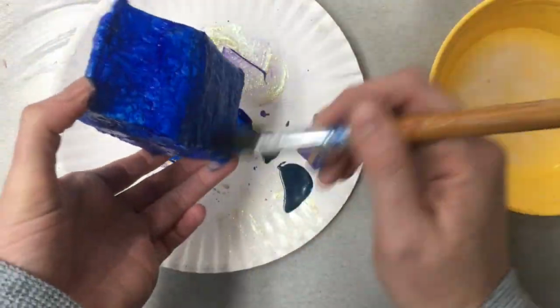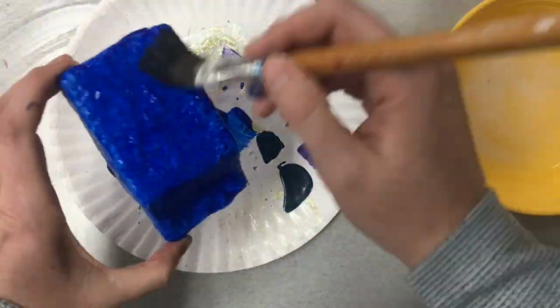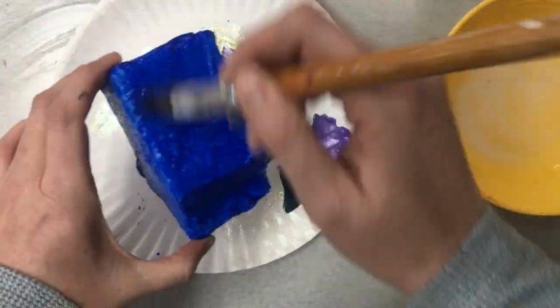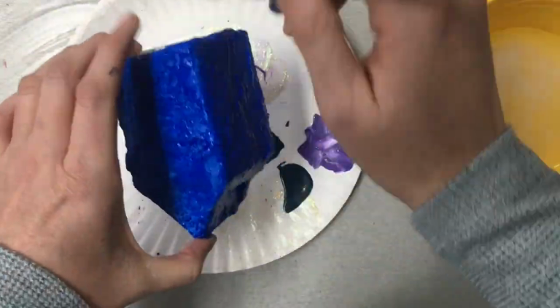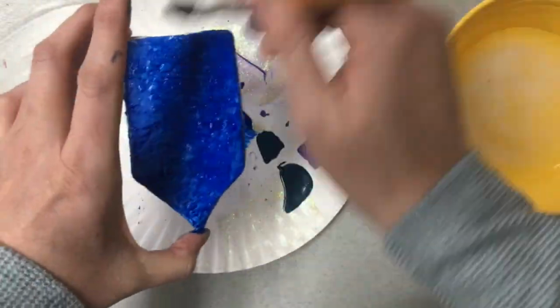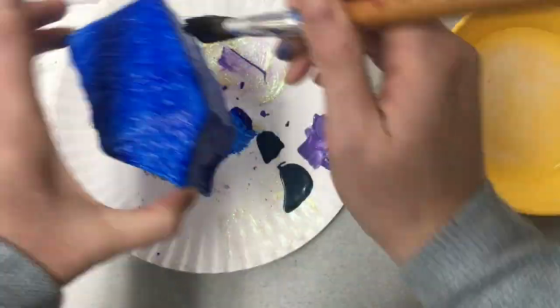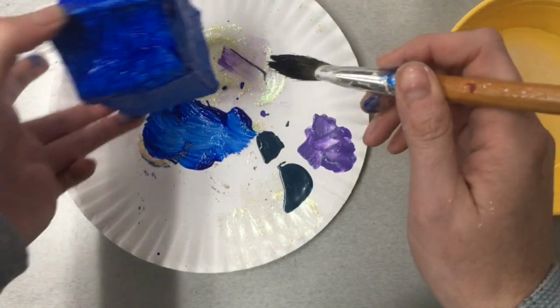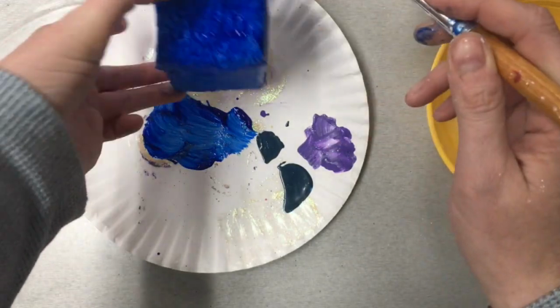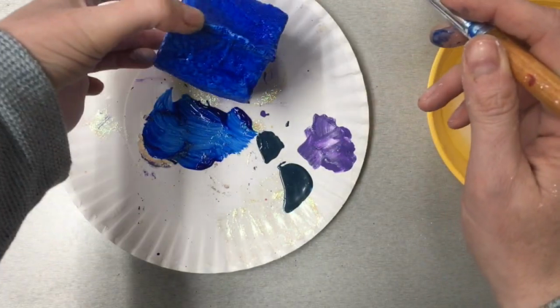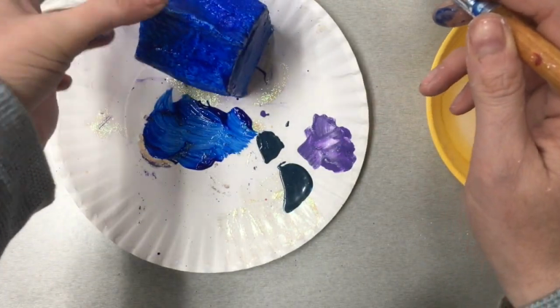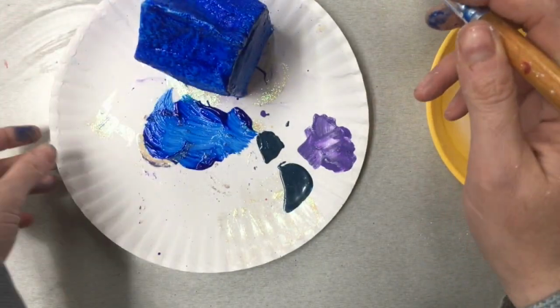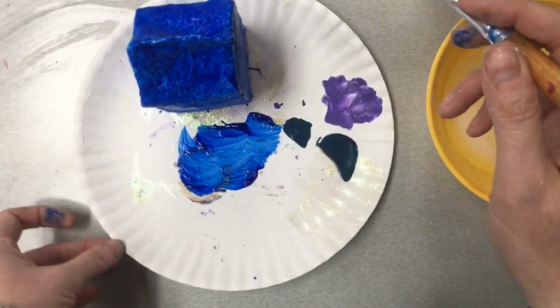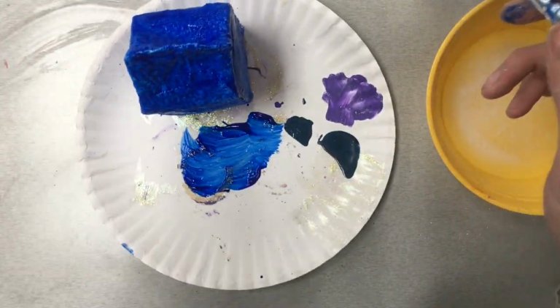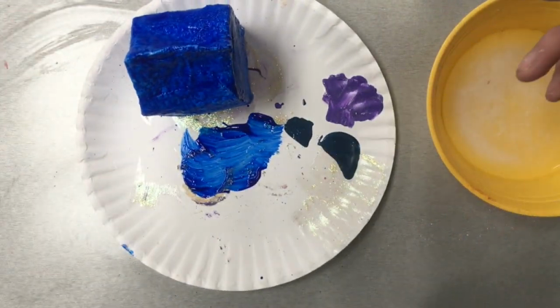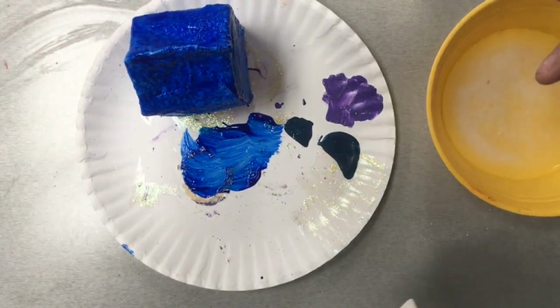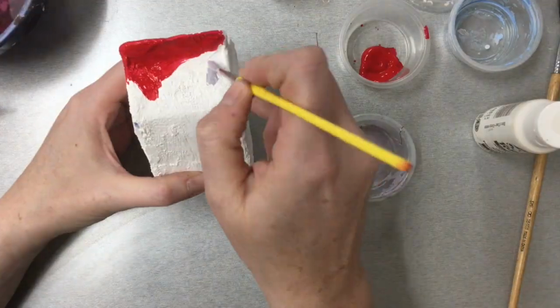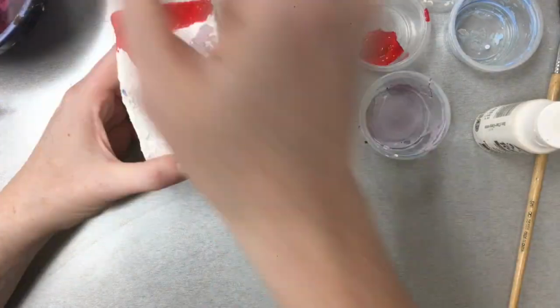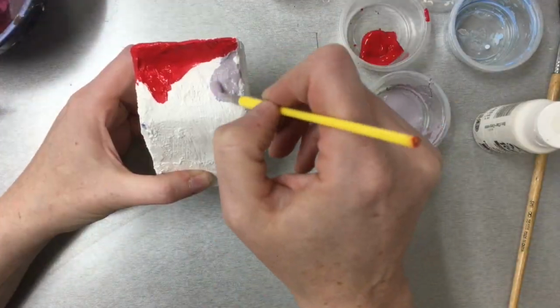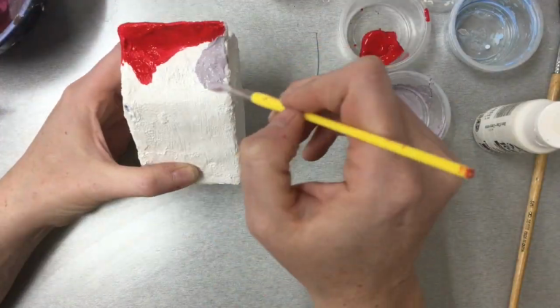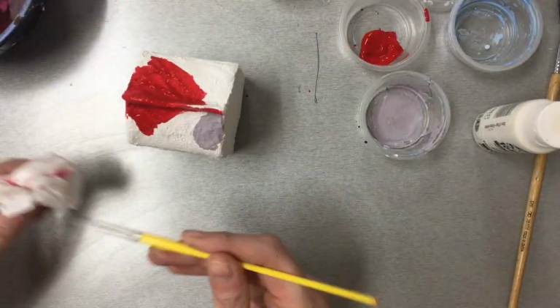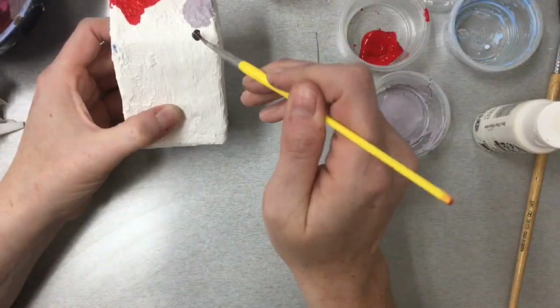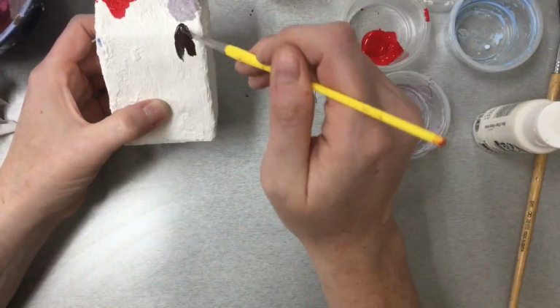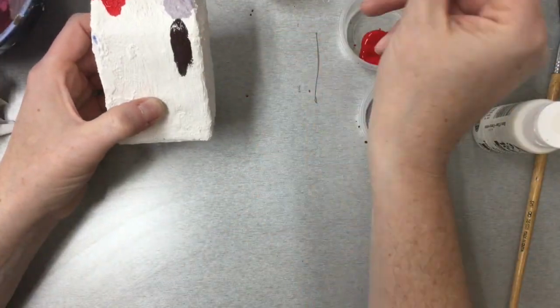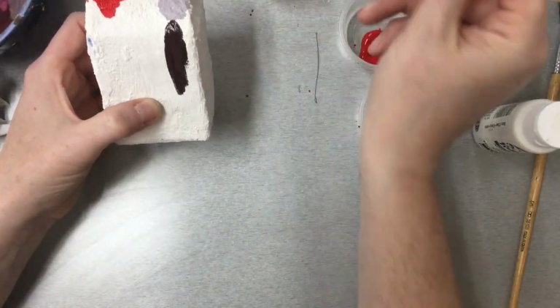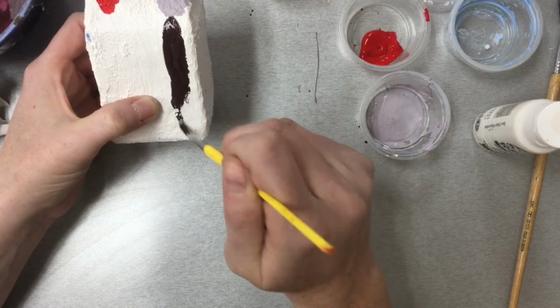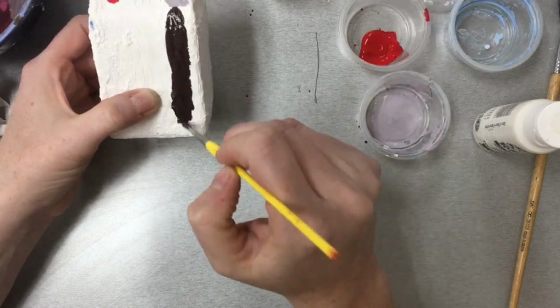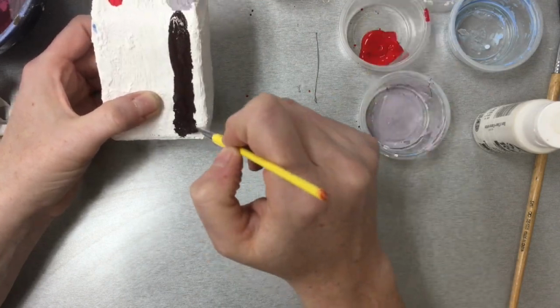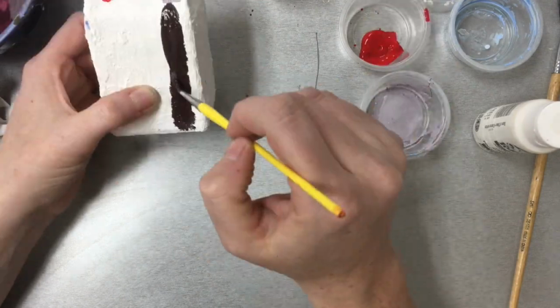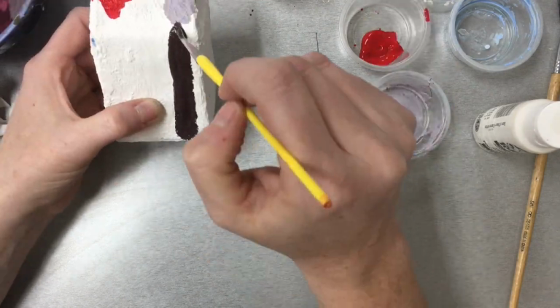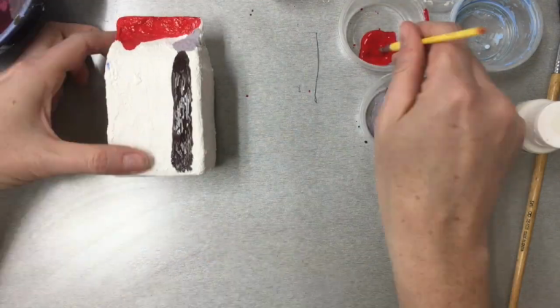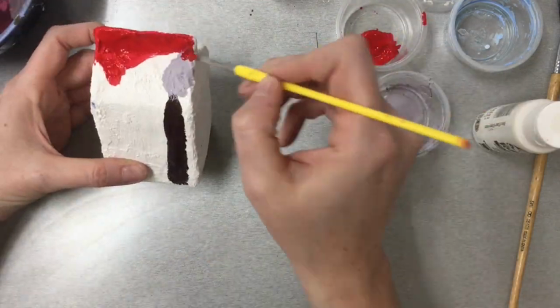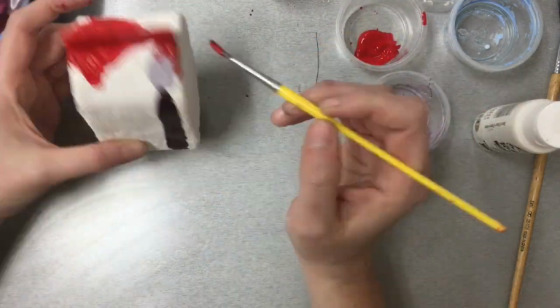Before you paint, remember you're writing a plan in class first. After that first layer of paint is done, then you can start adding details.